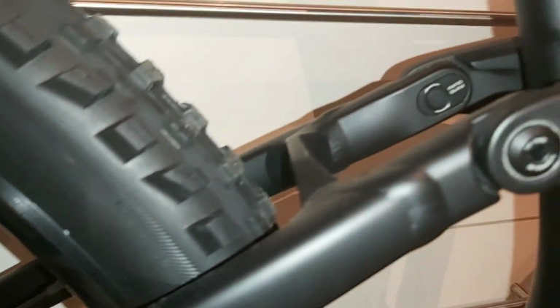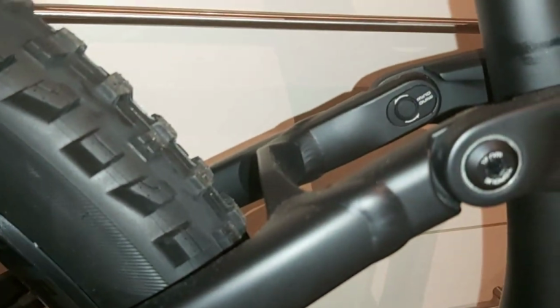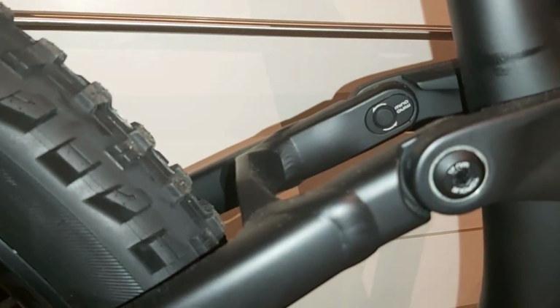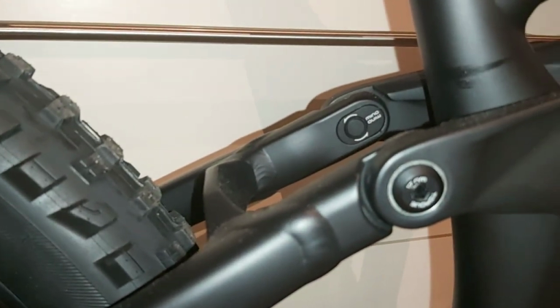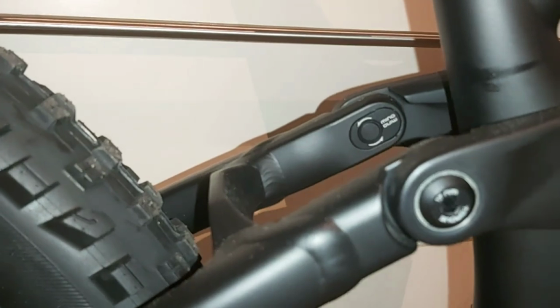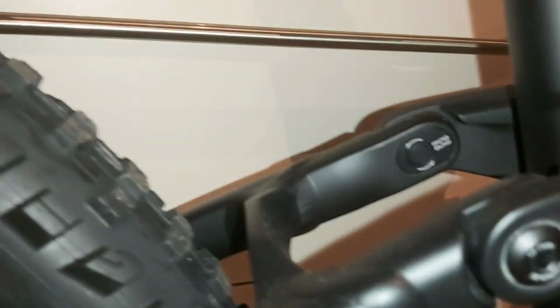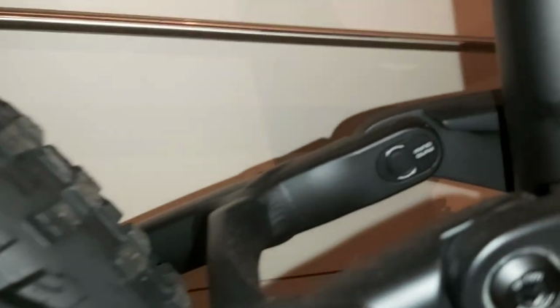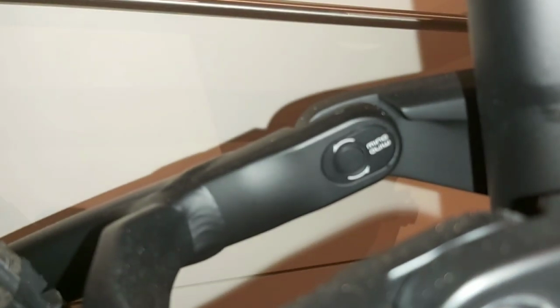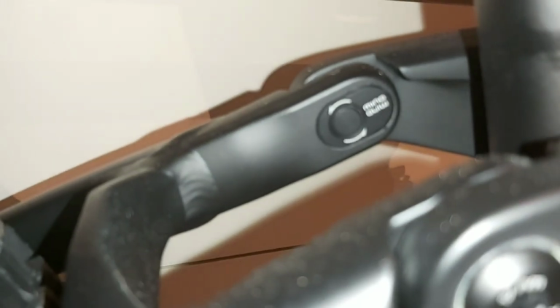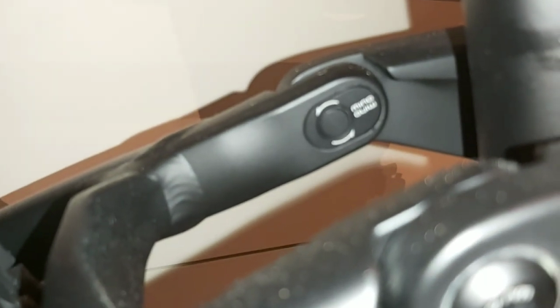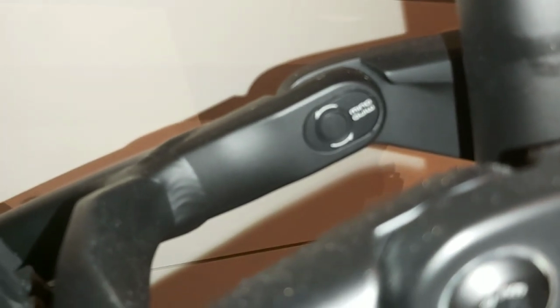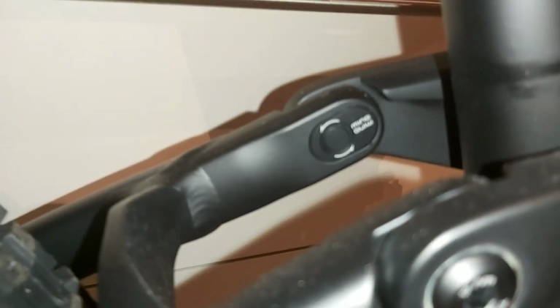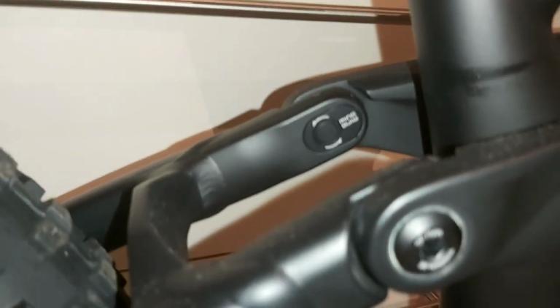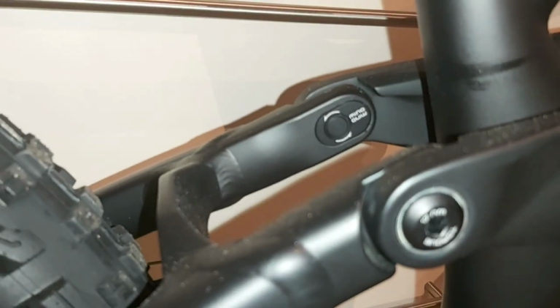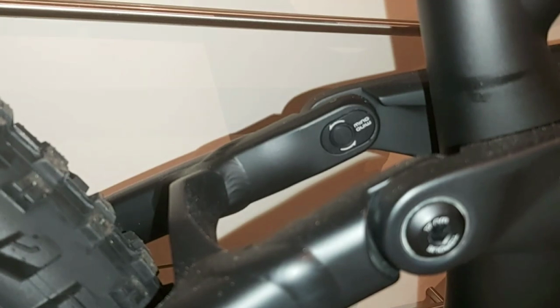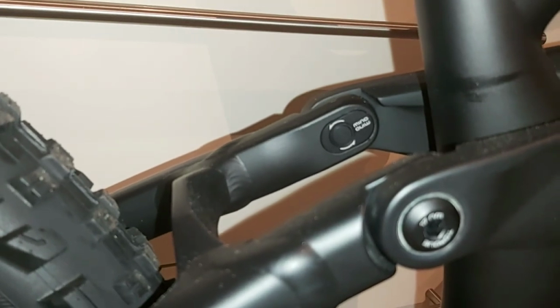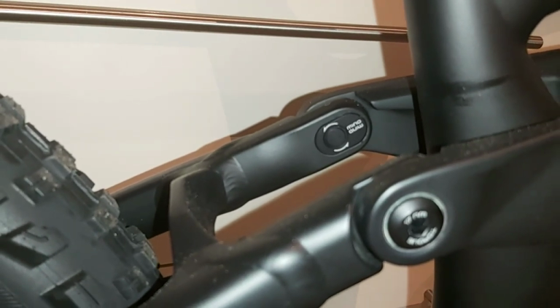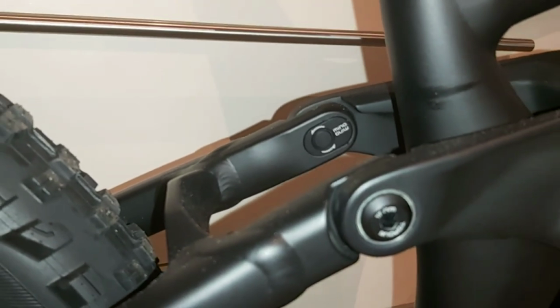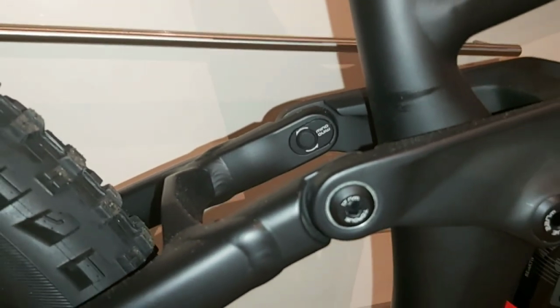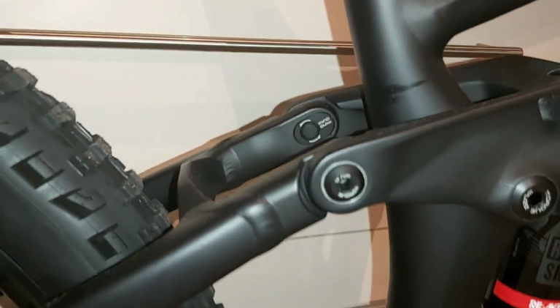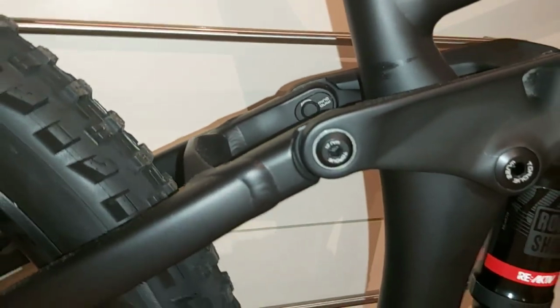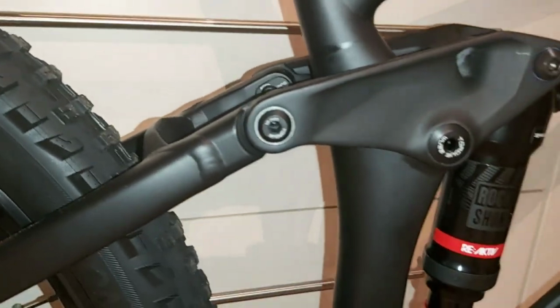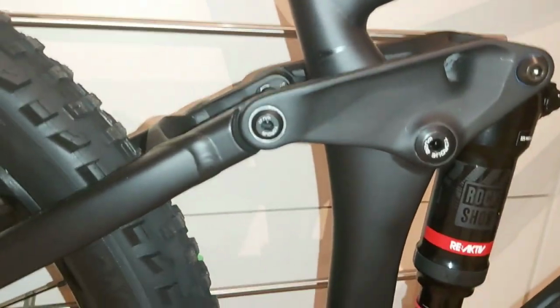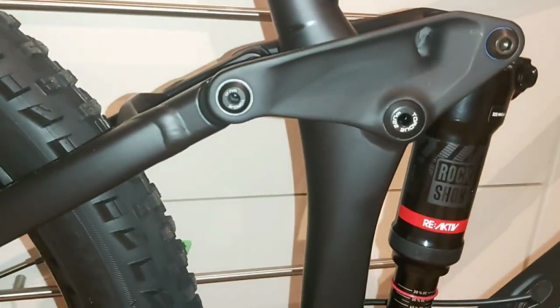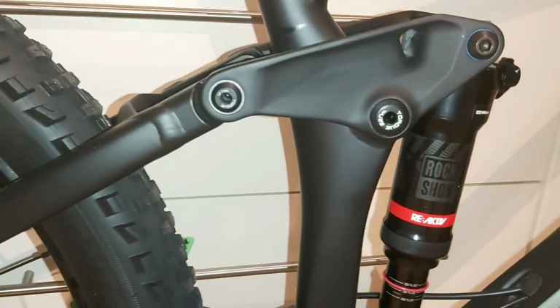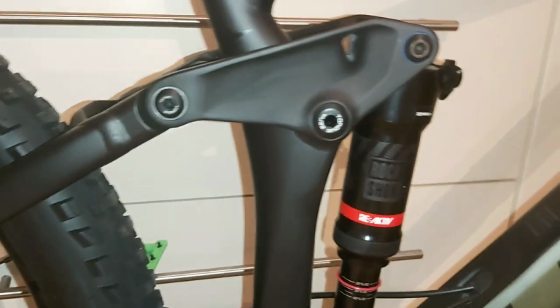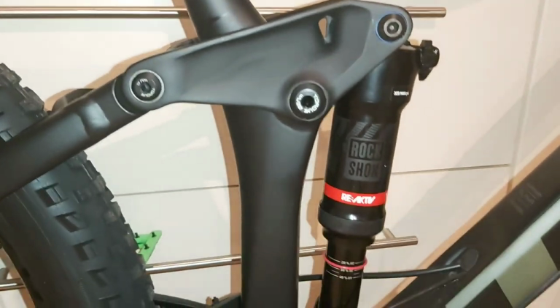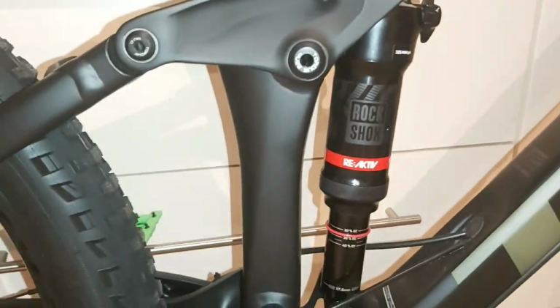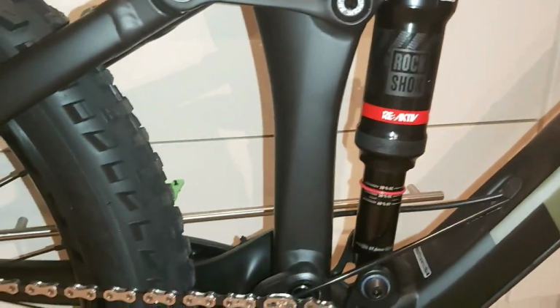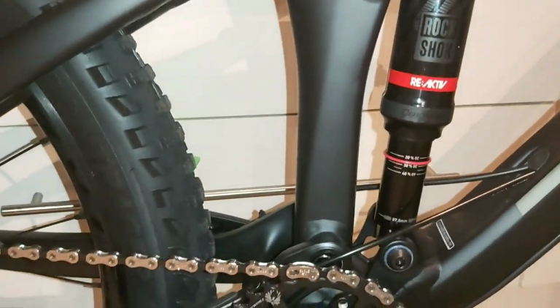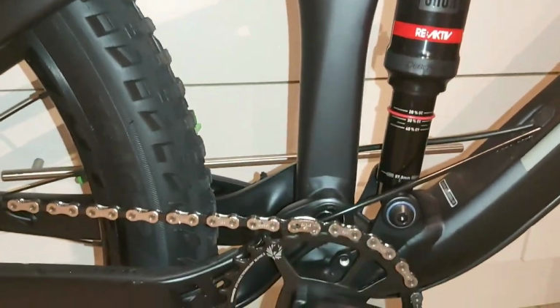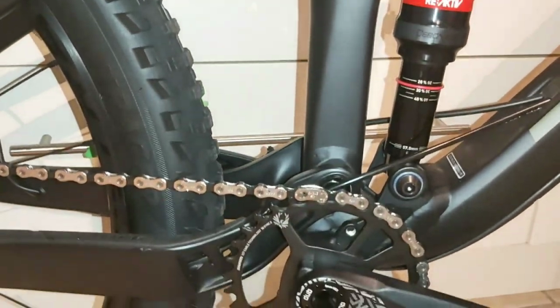It also has that minnow link system — let's just zoom into that — so you can change the geometry just by flipping that little chip around. I'm going to leave it as it is for now, just see how I get on. I tend not to change too much, really — sort of do one thing at a time.